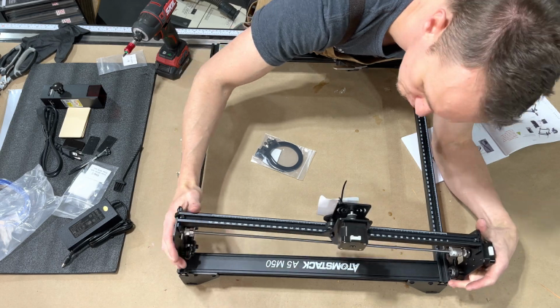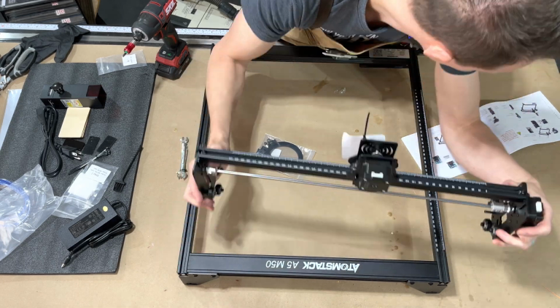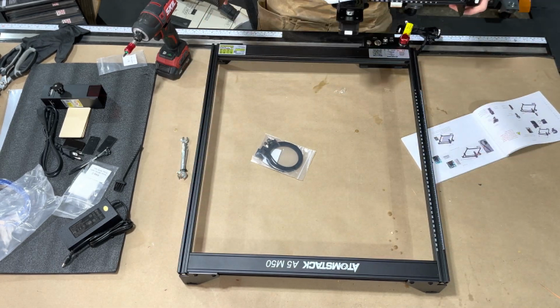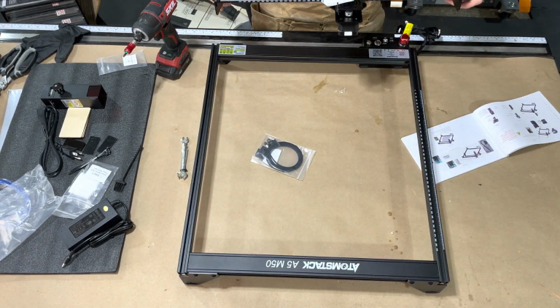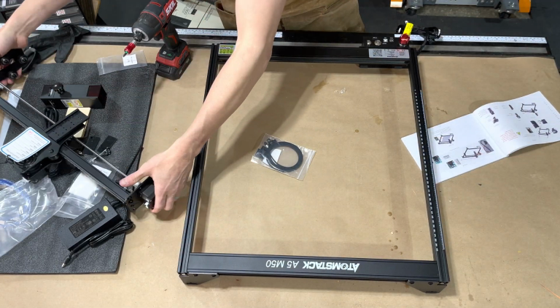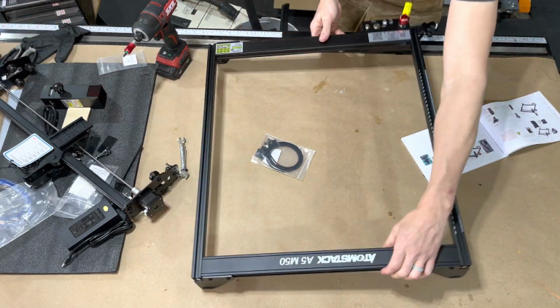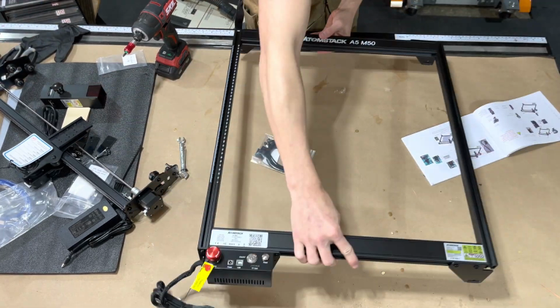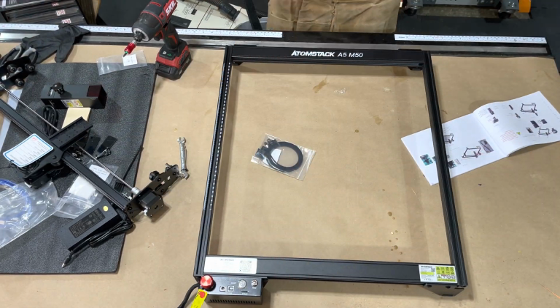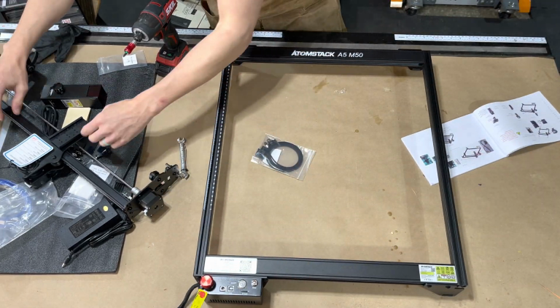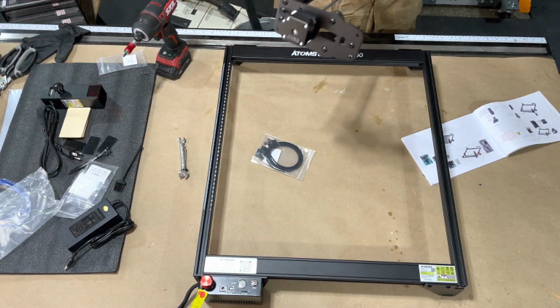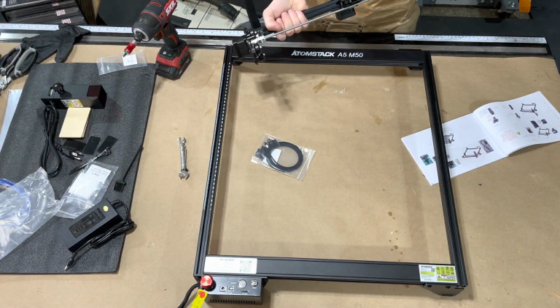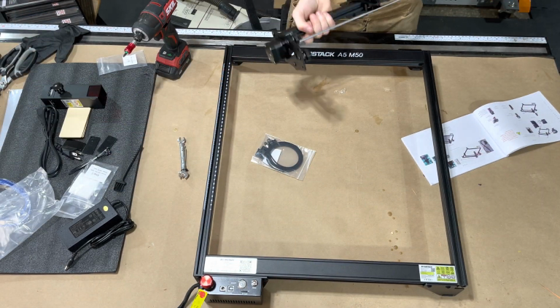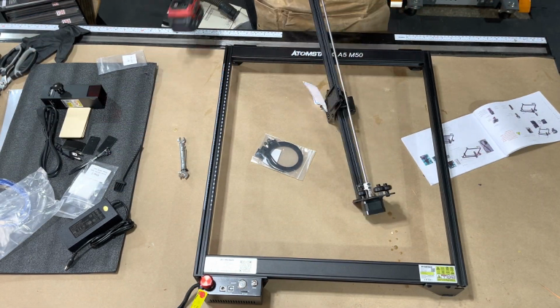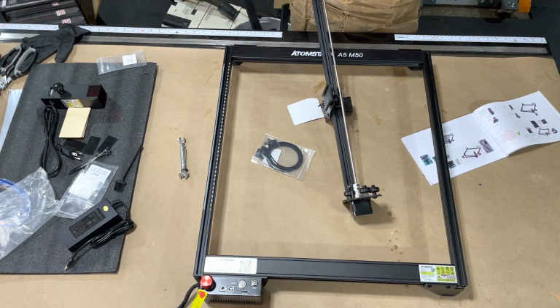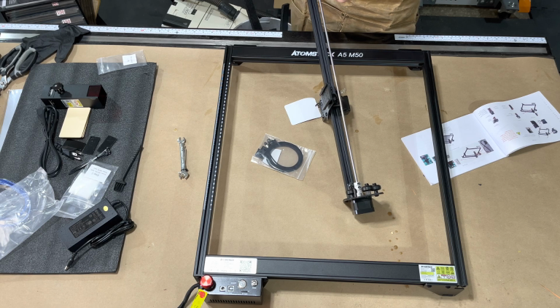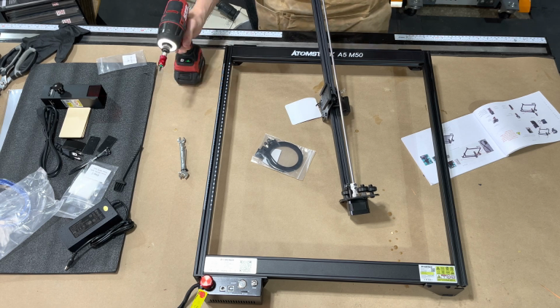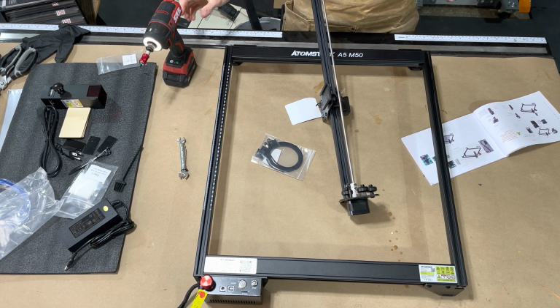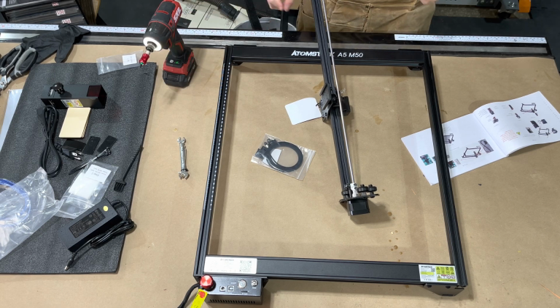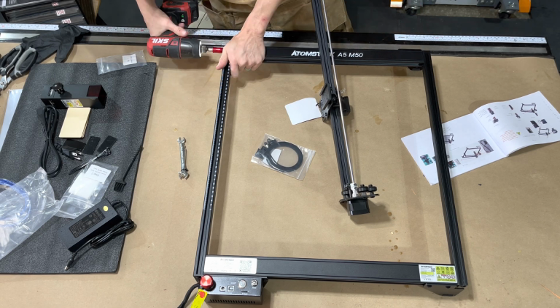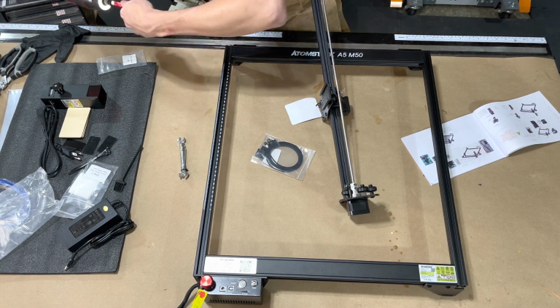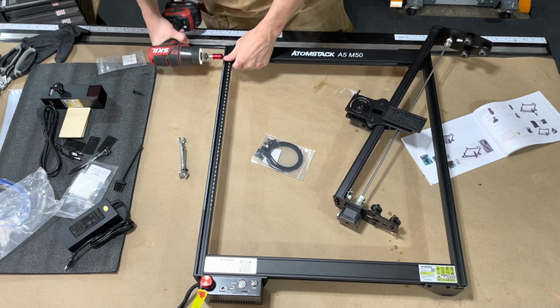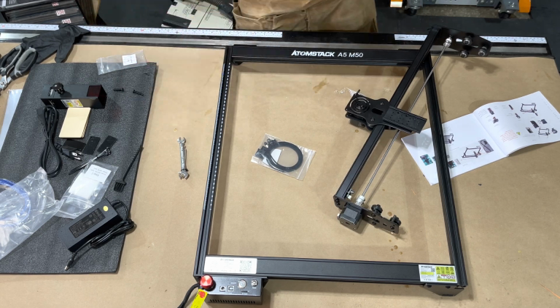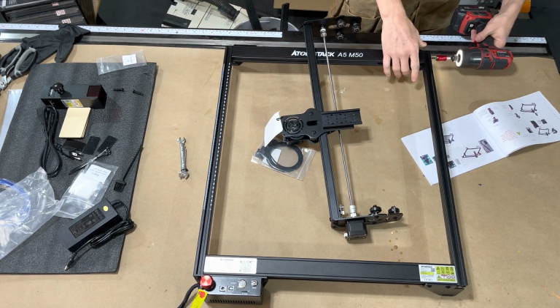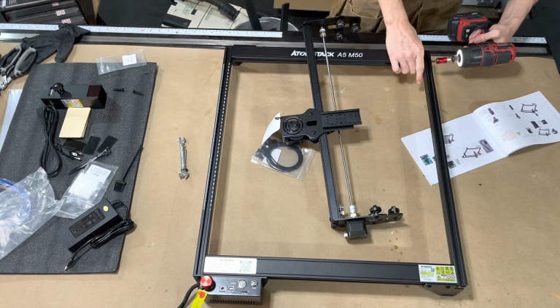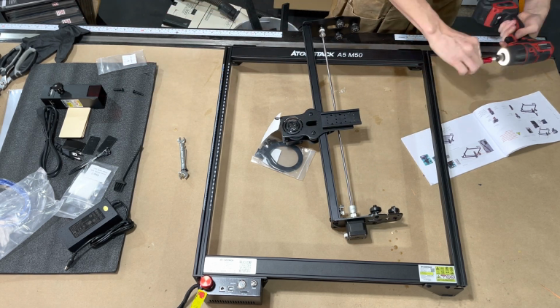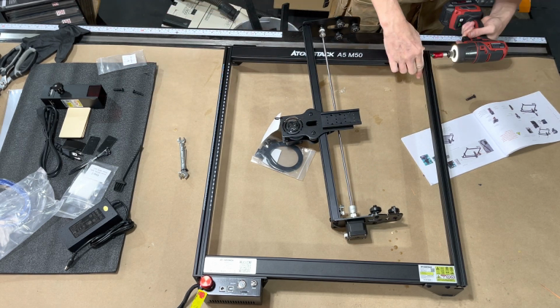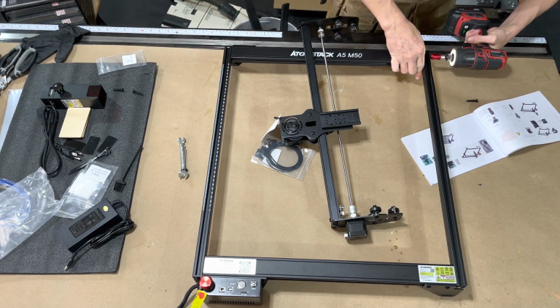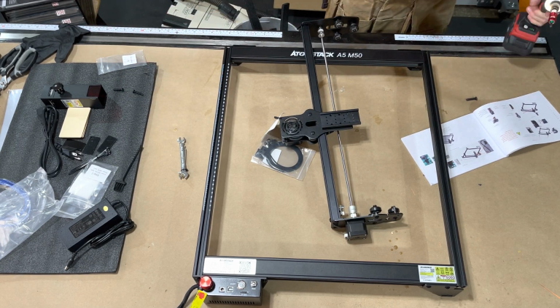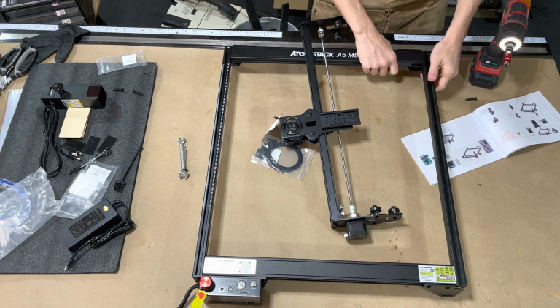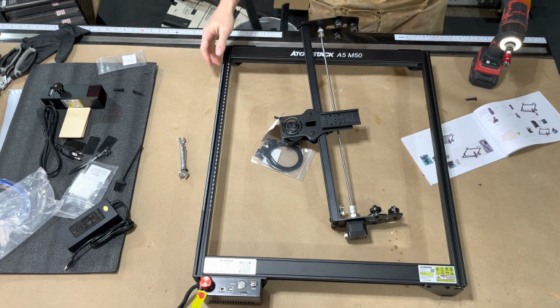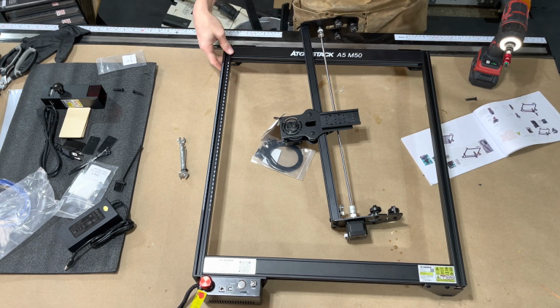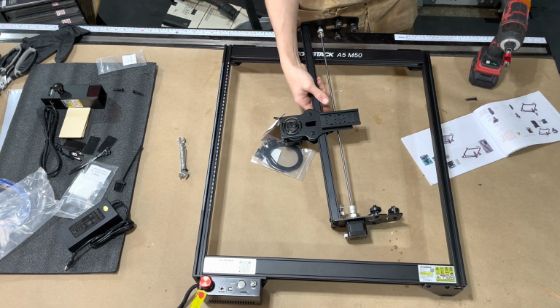You can see here where I kind of messed up. I had to take some parts off and then I got it straightened out.